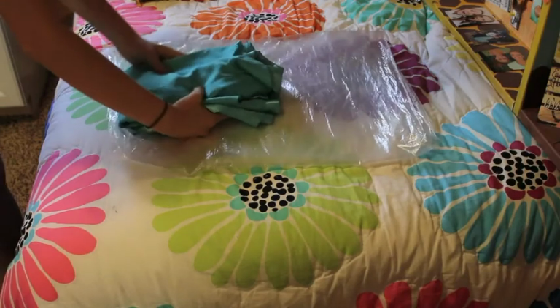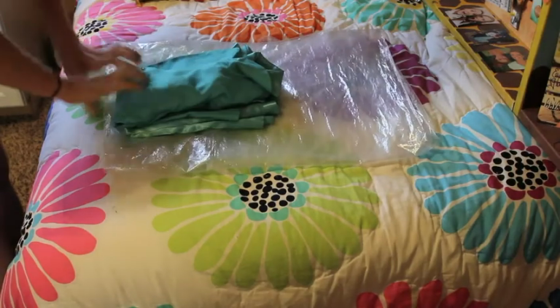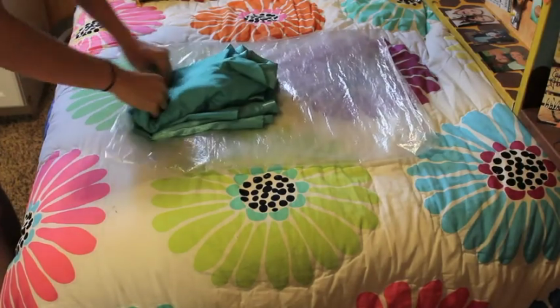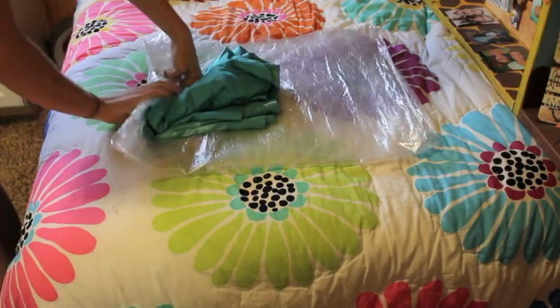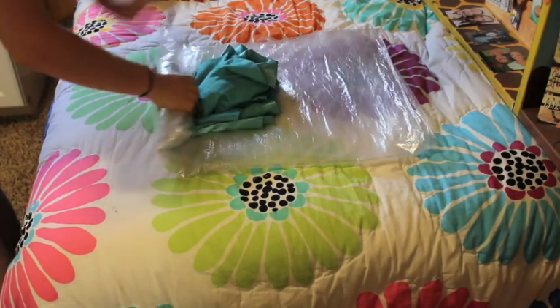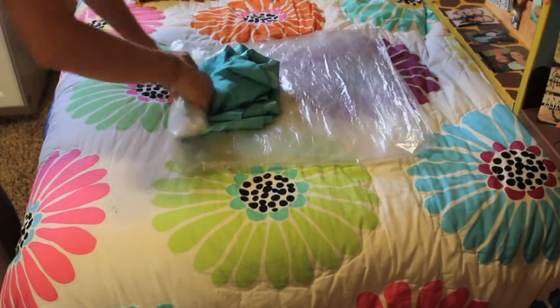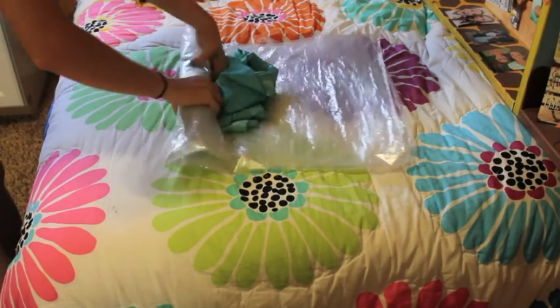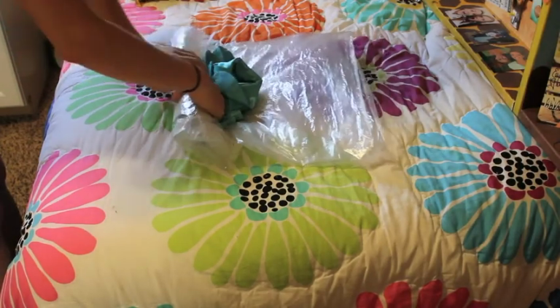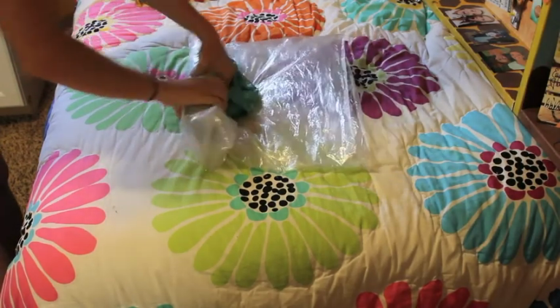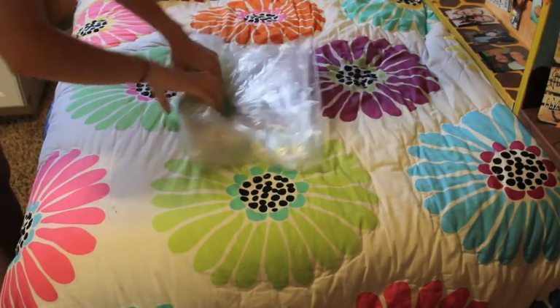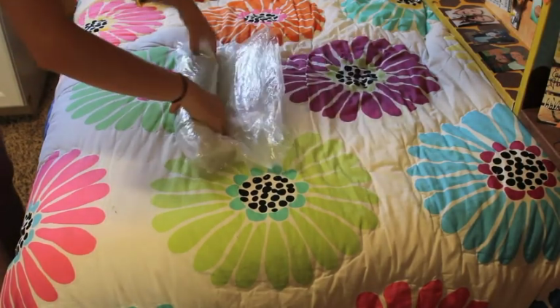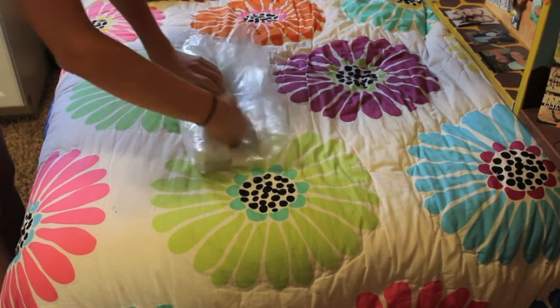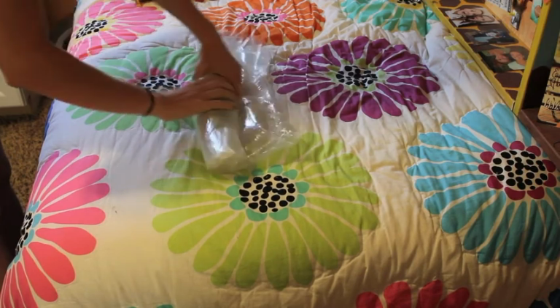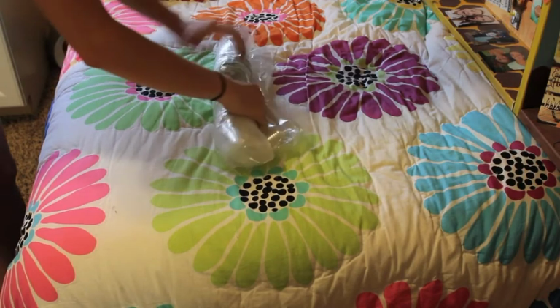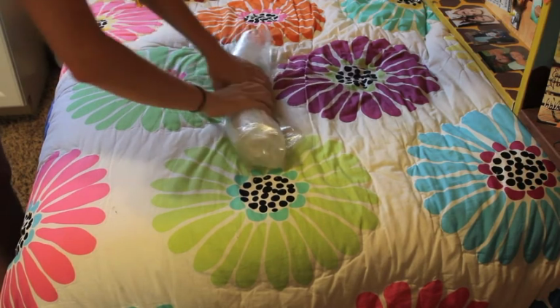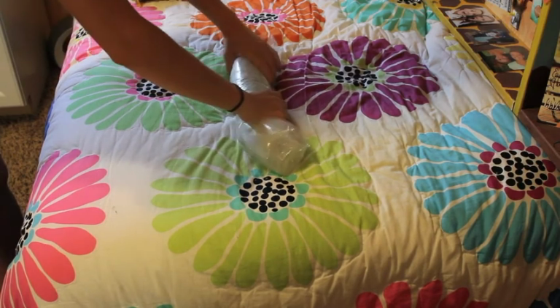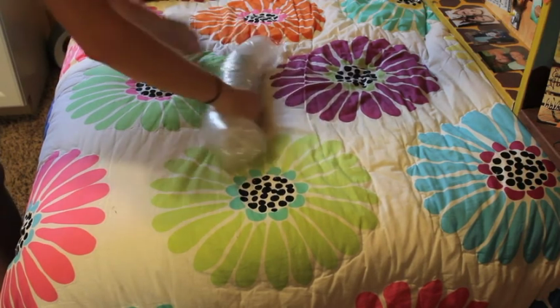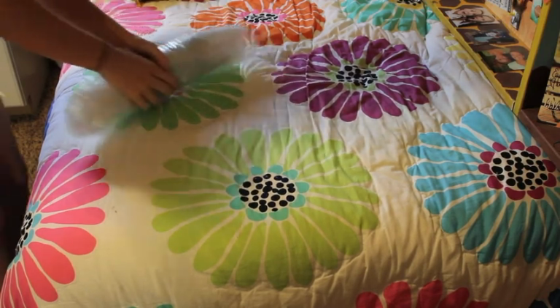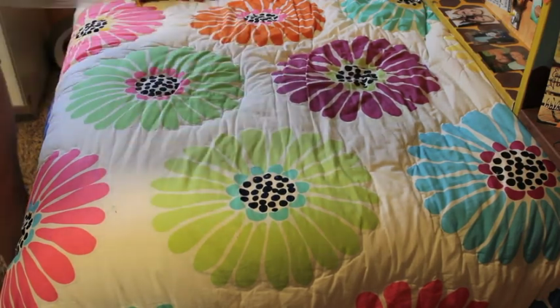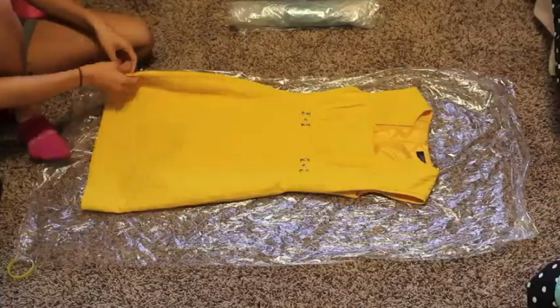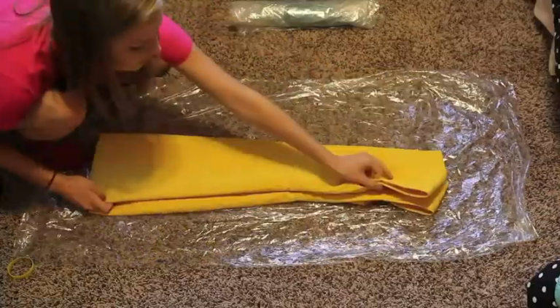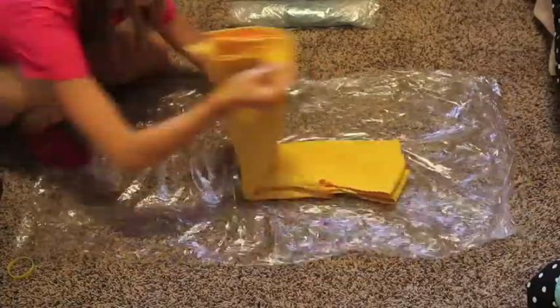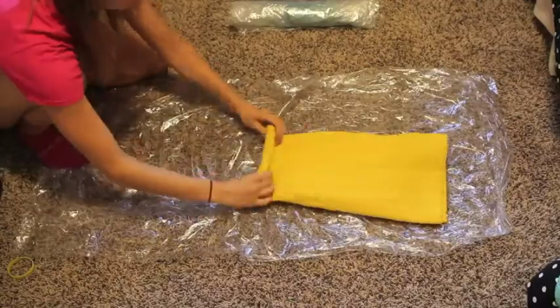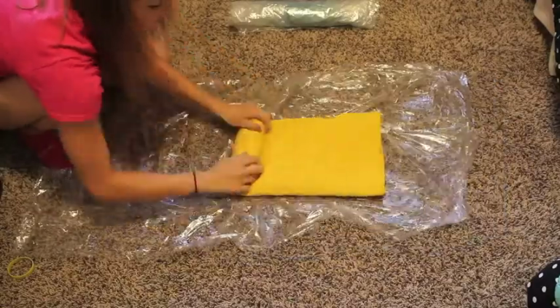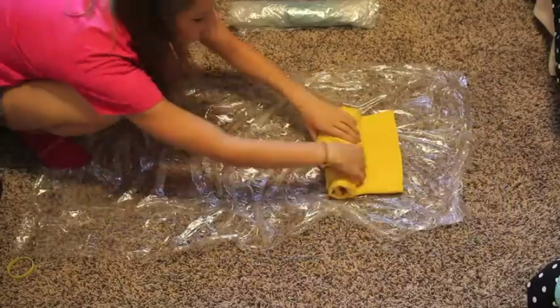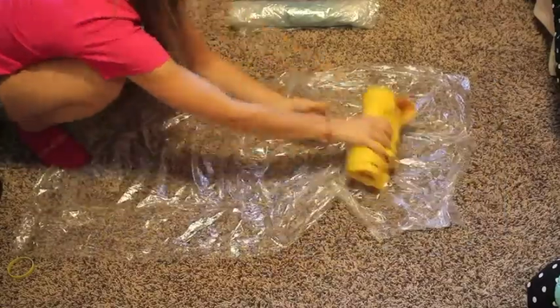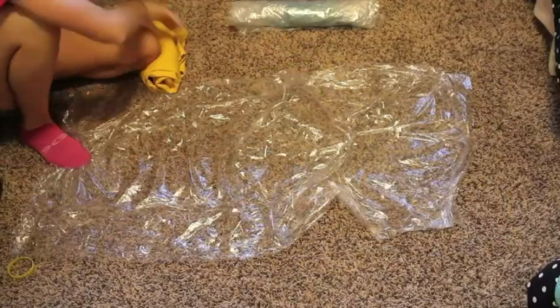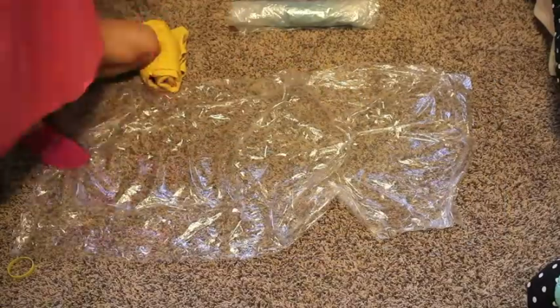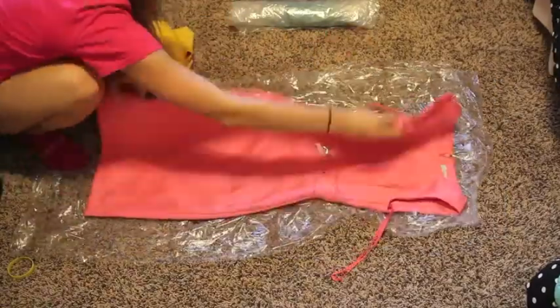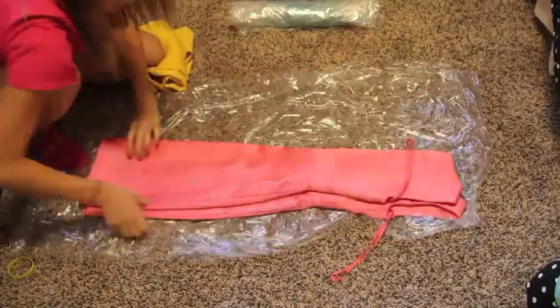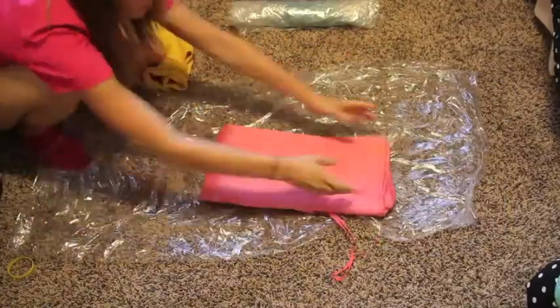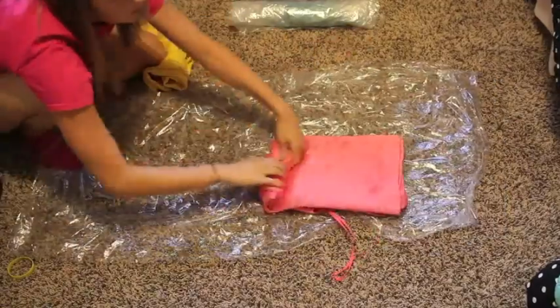Roll all your nicer items in between a piece of plastic. Take any interview or luncheon style dresses, fold nicely, and then roll in between plastic.